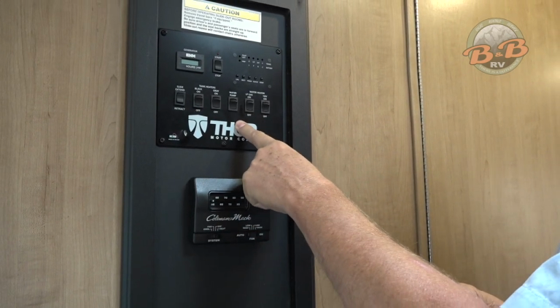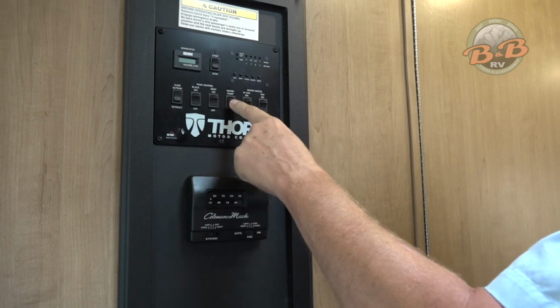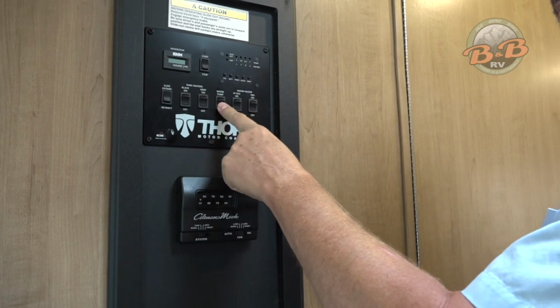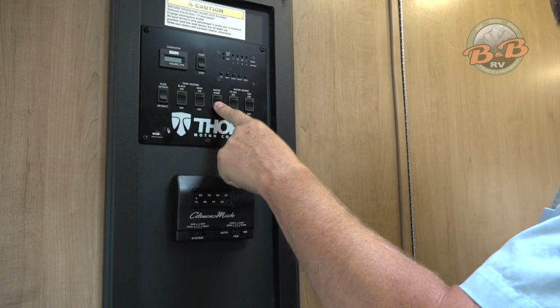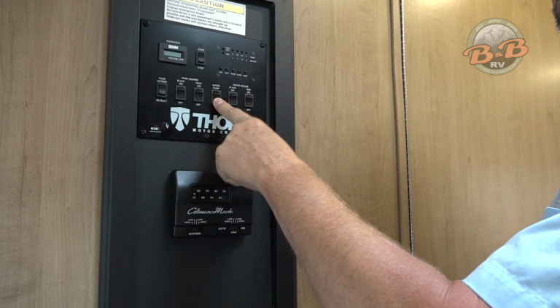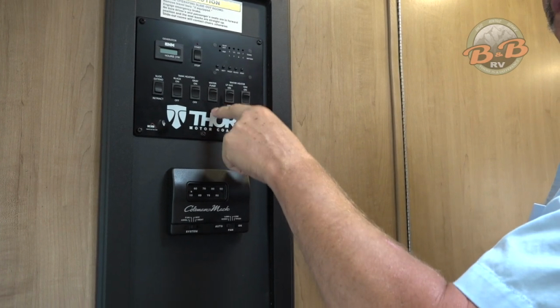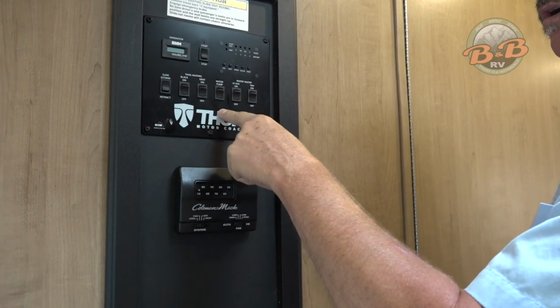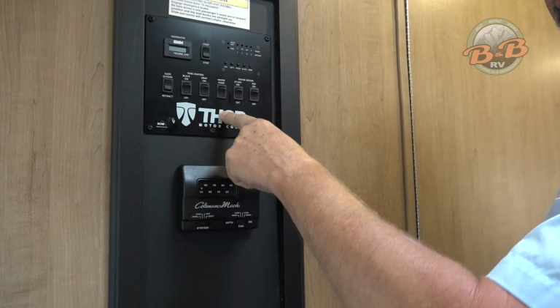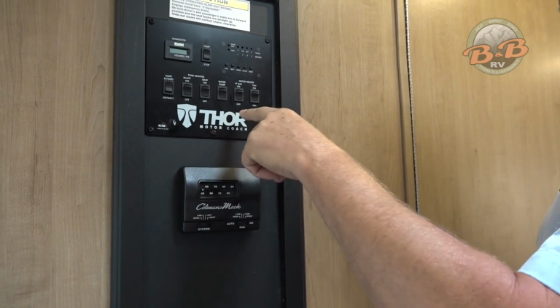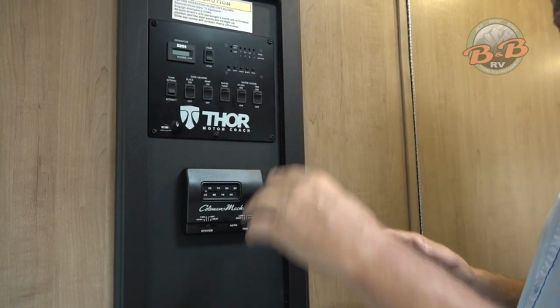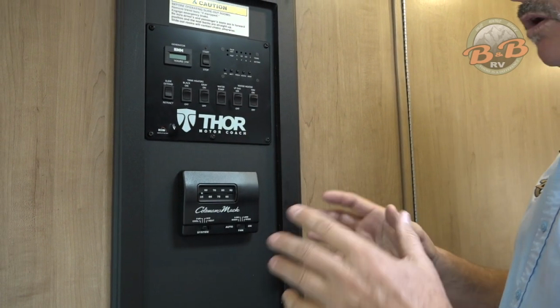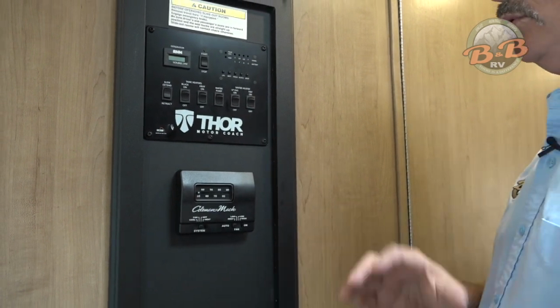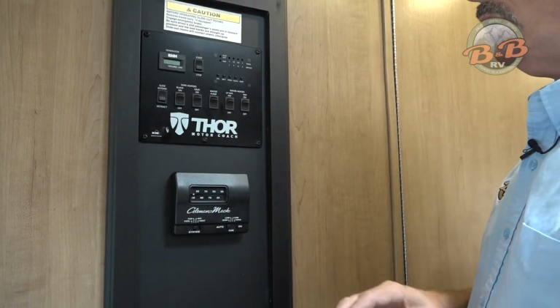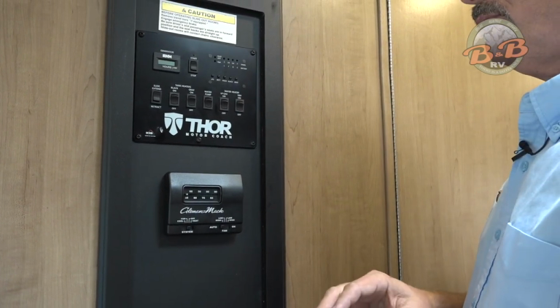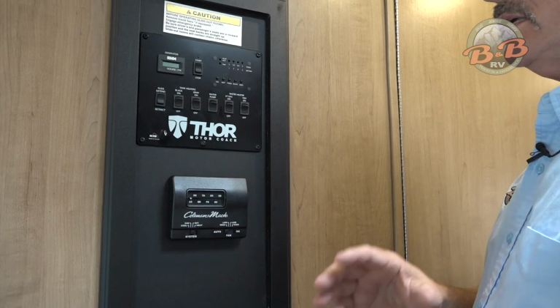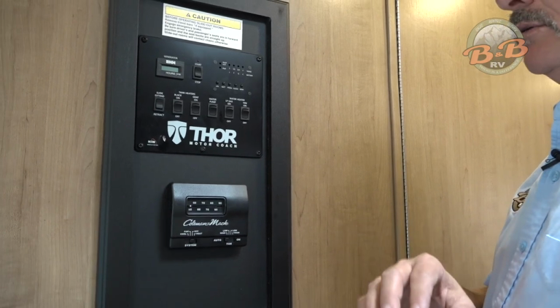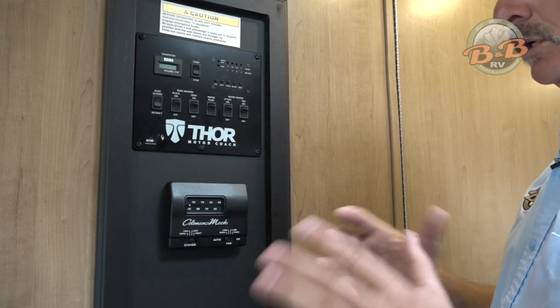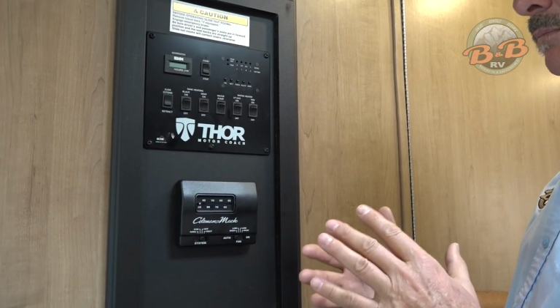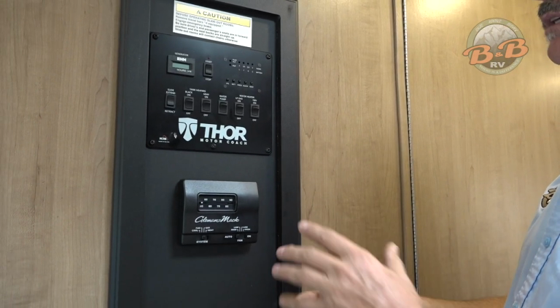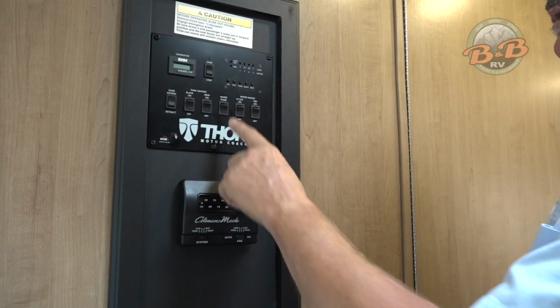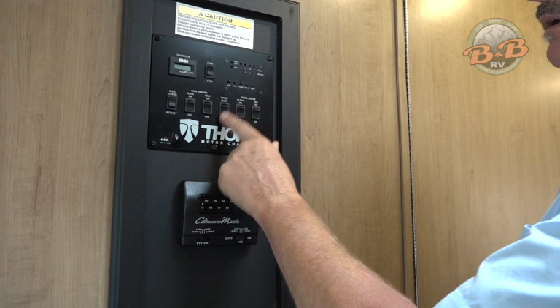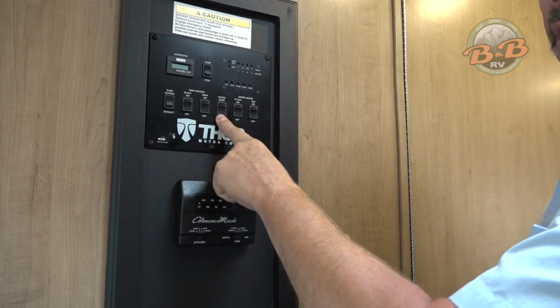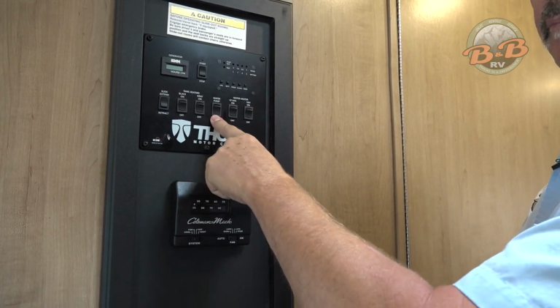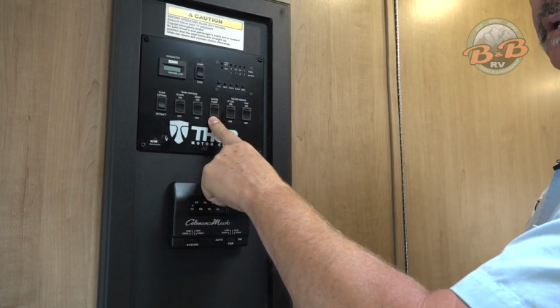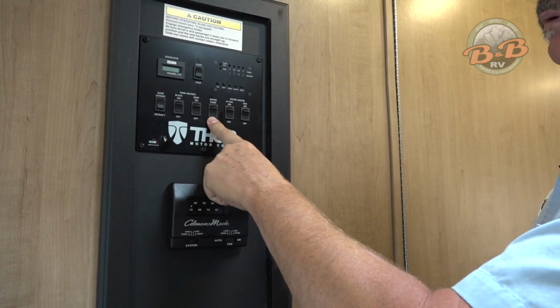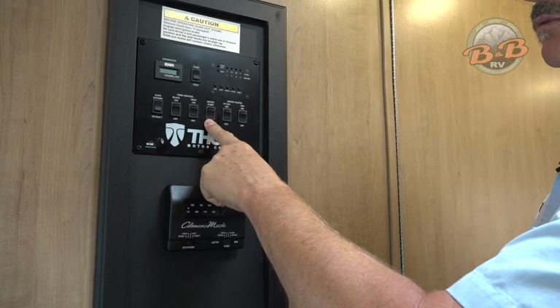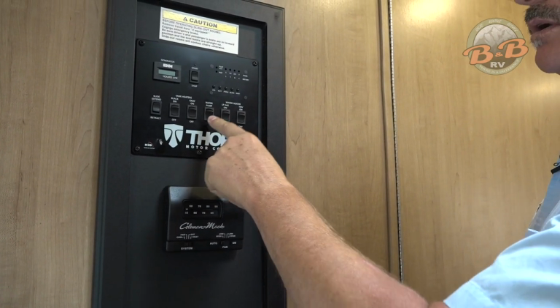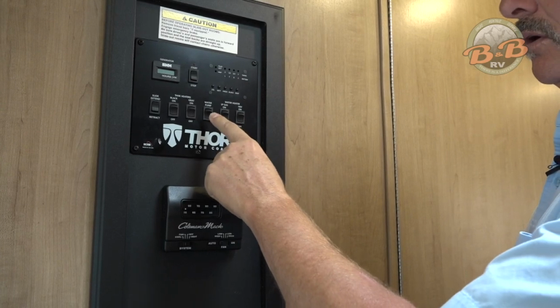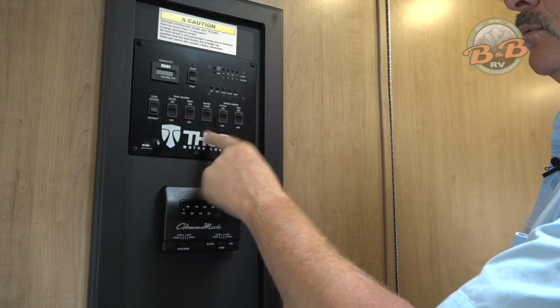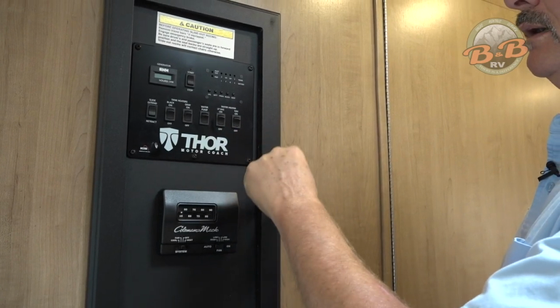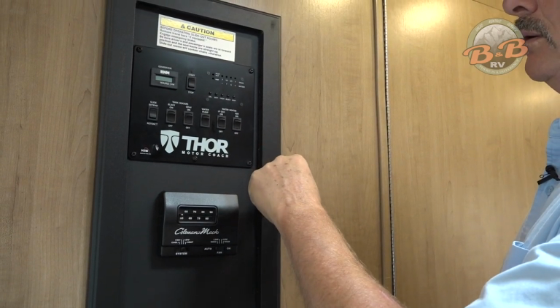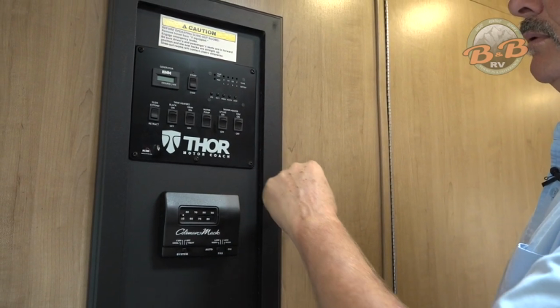You've got a water pump — just turn this on anytime you're going to use onboard water. If you're hooked up to pressurized water you're not going to need that, but anytime you want to use onboard water, have the water pump on.